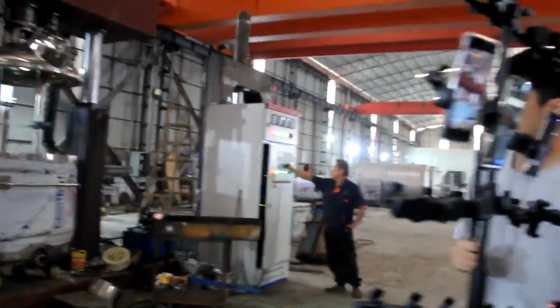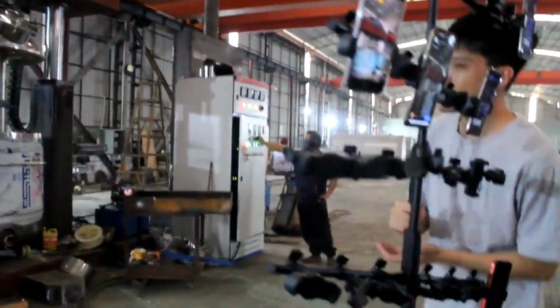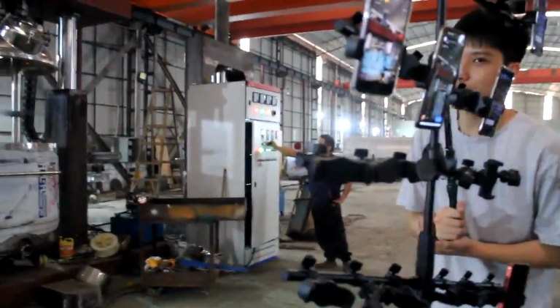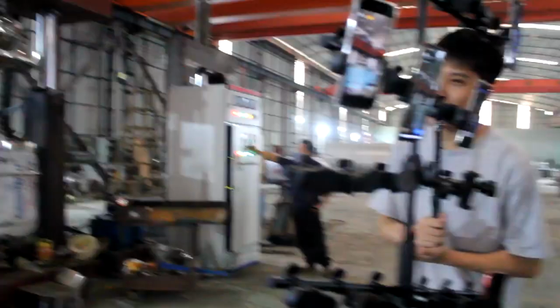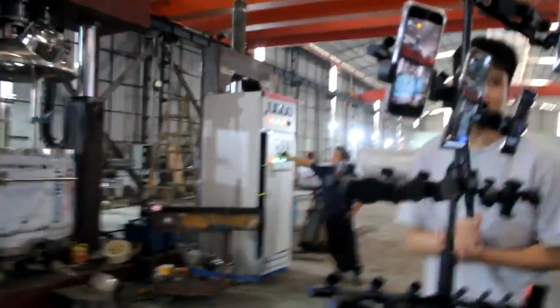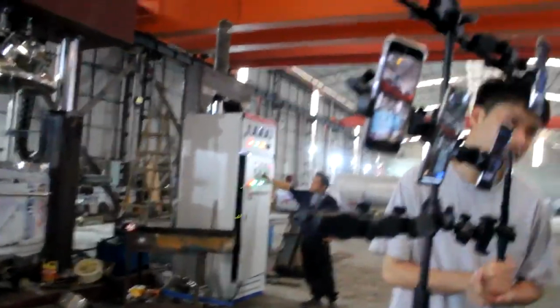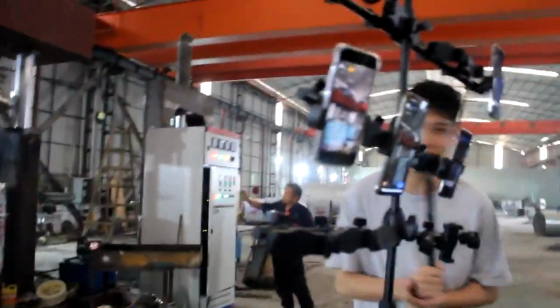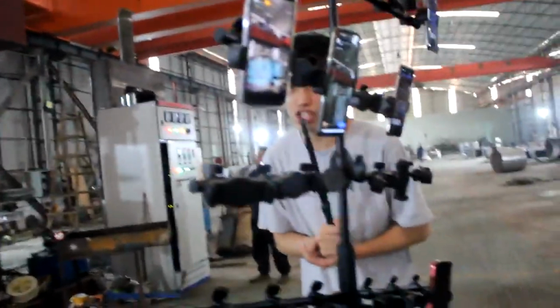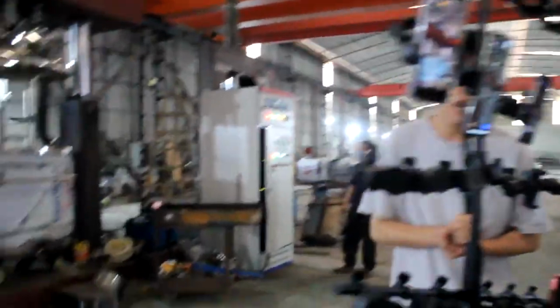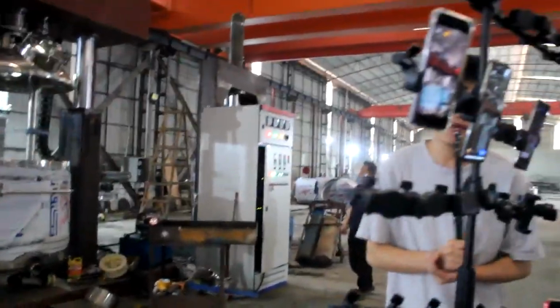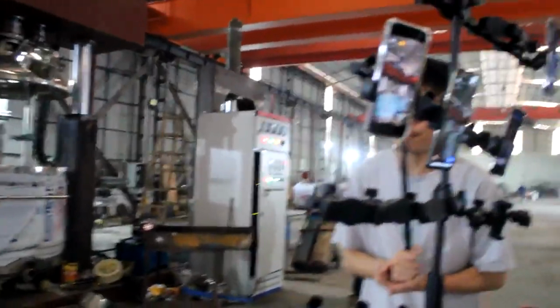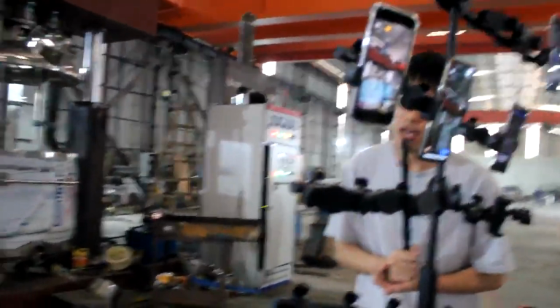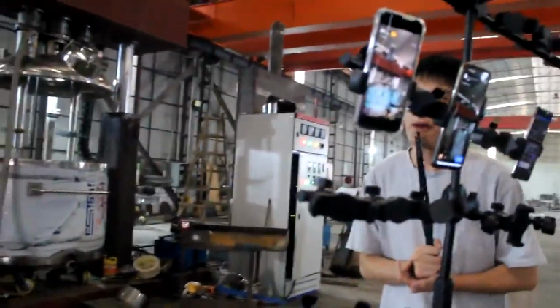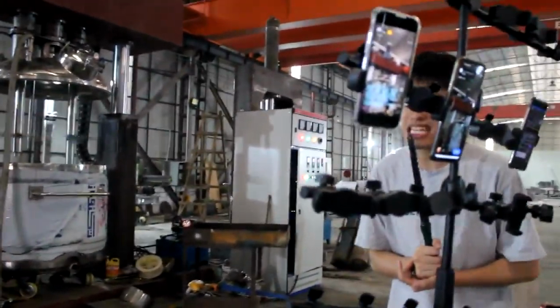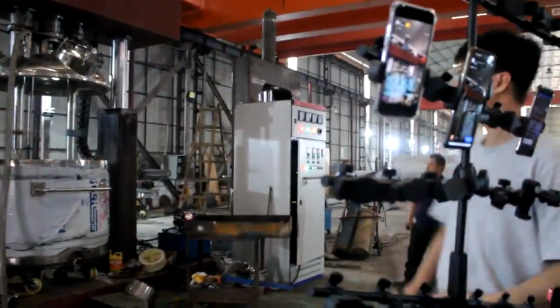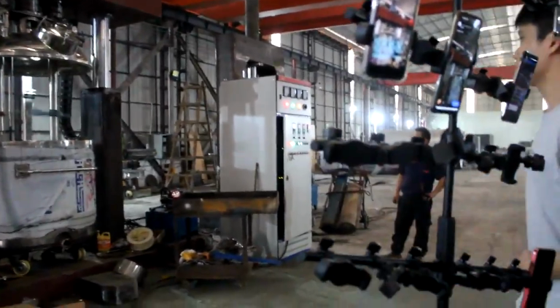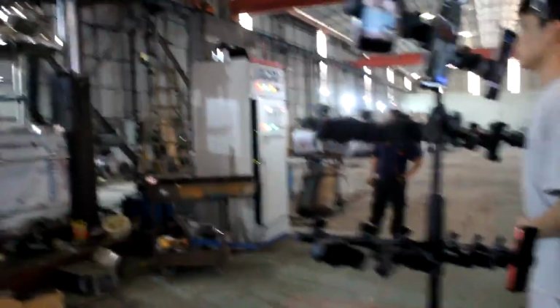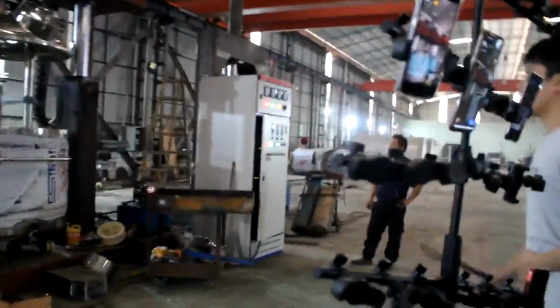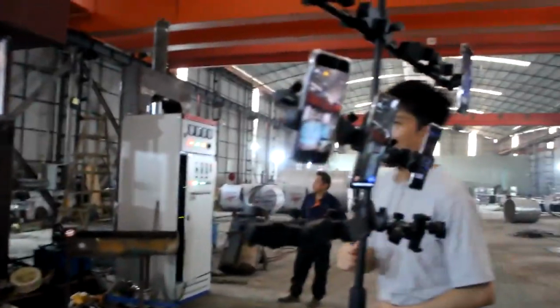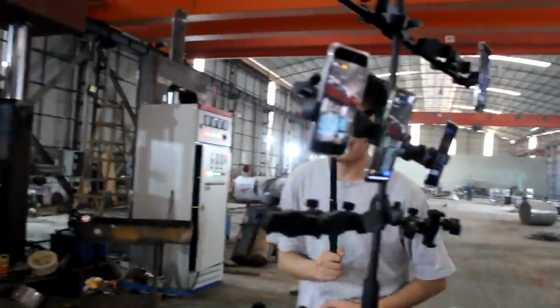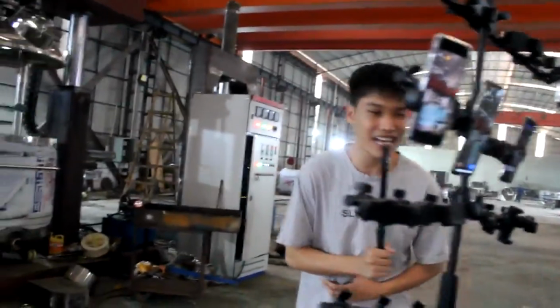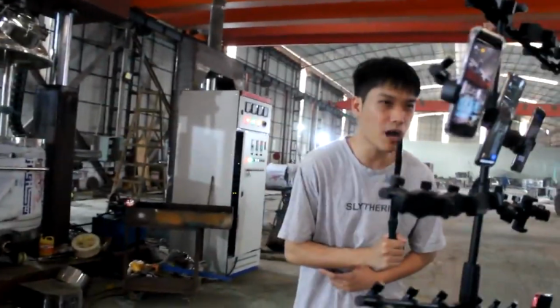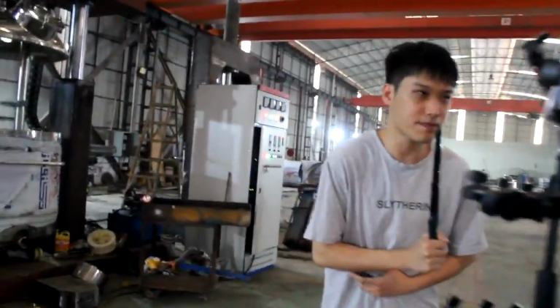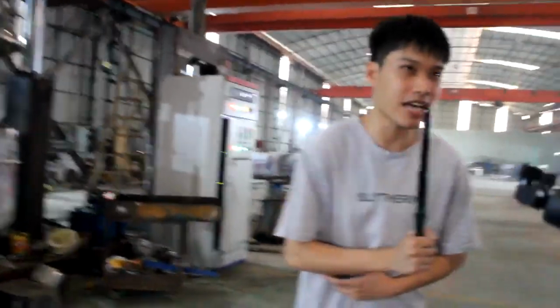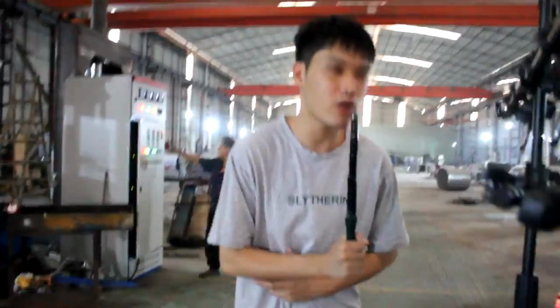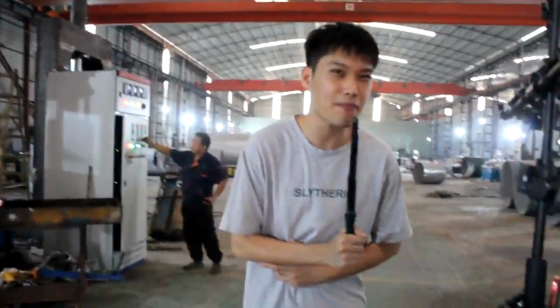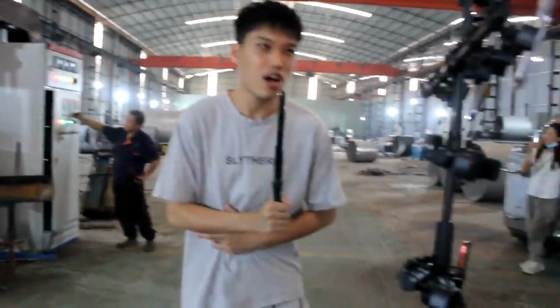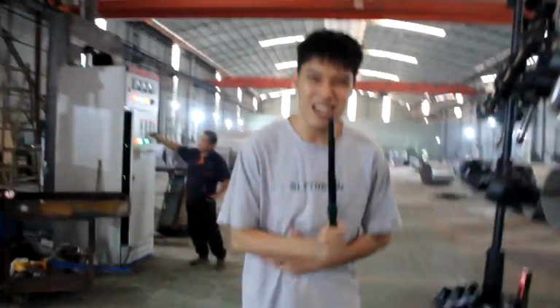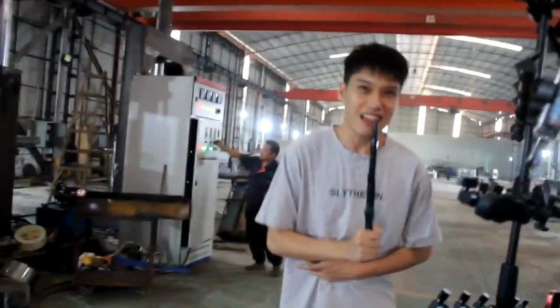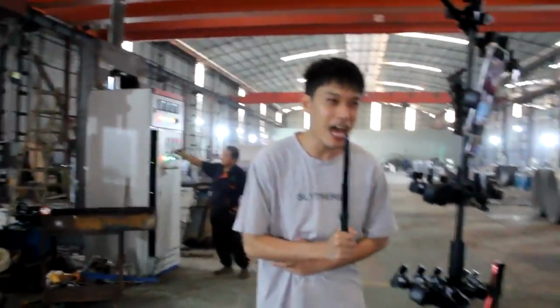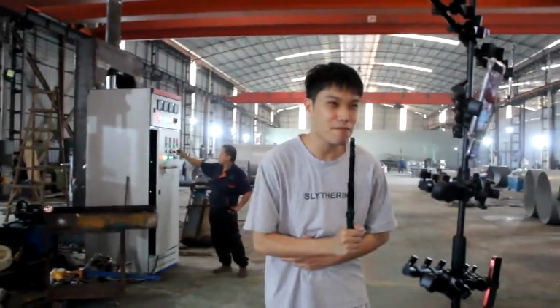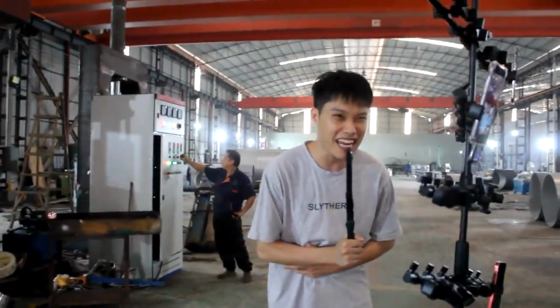It's a bit off the plan. Now it's 600 RPM. And the maximum amount is 600 RPM.